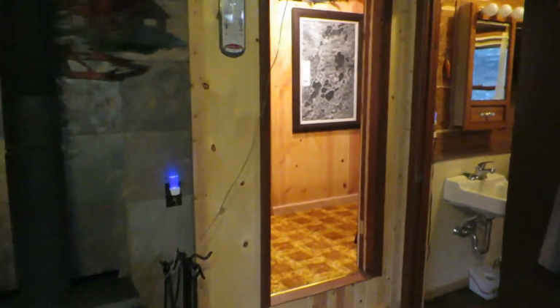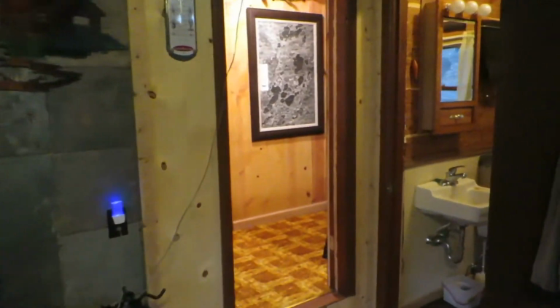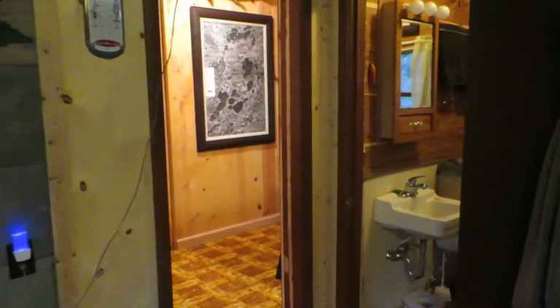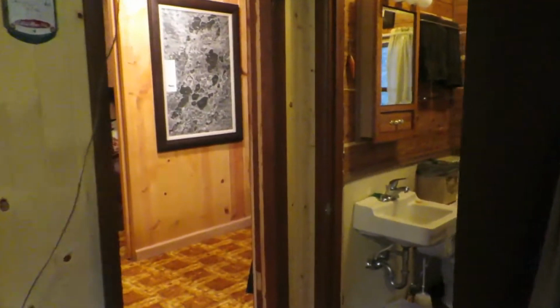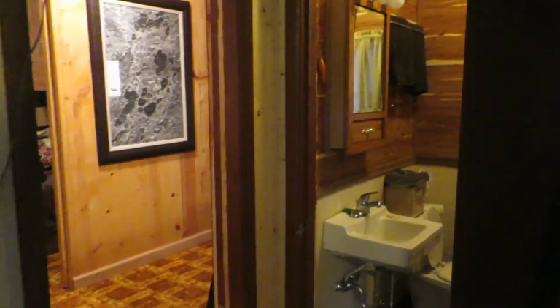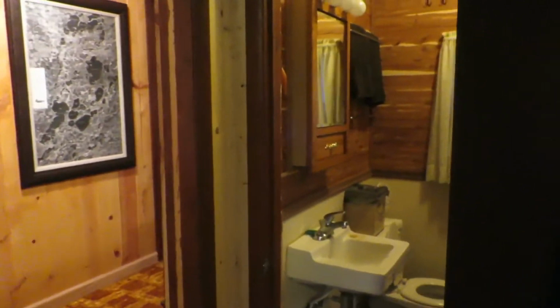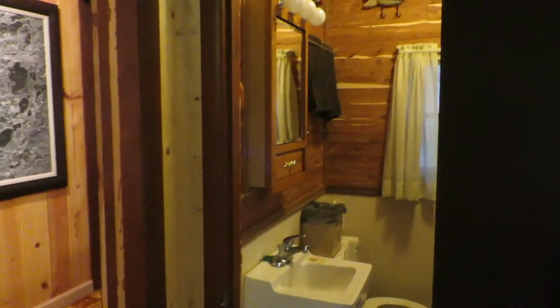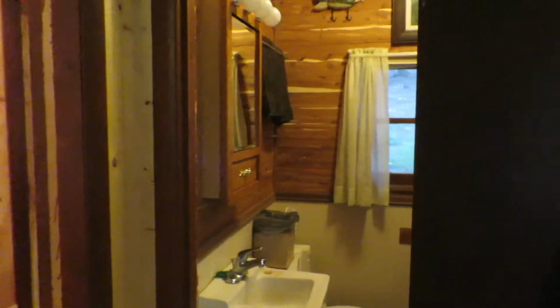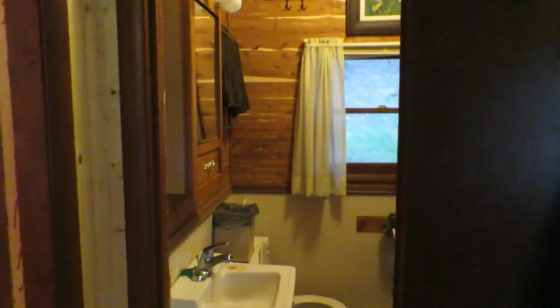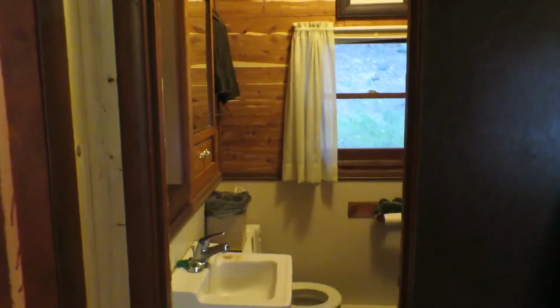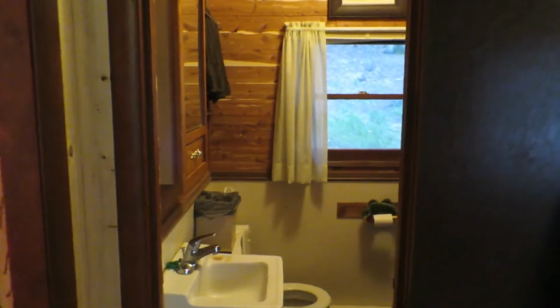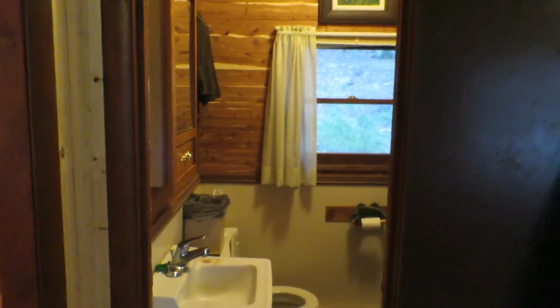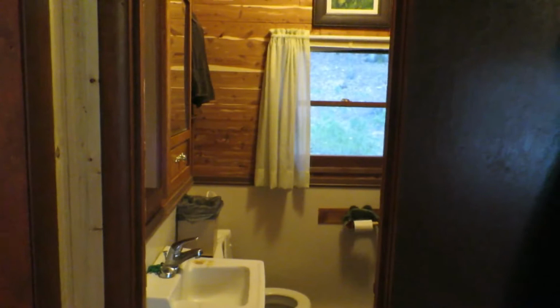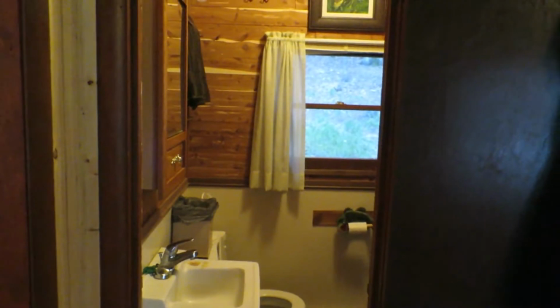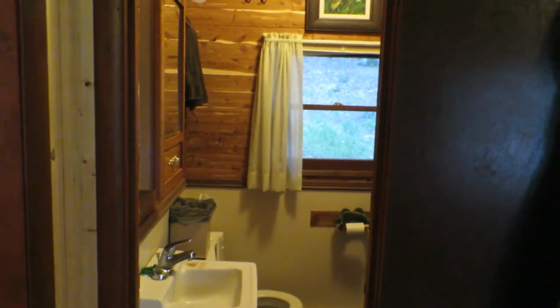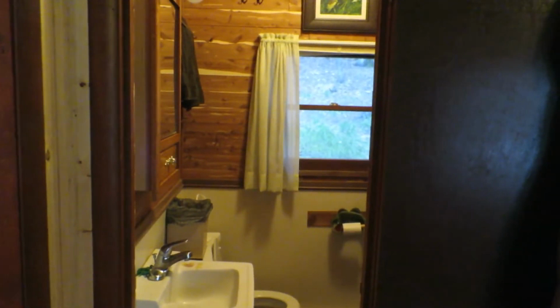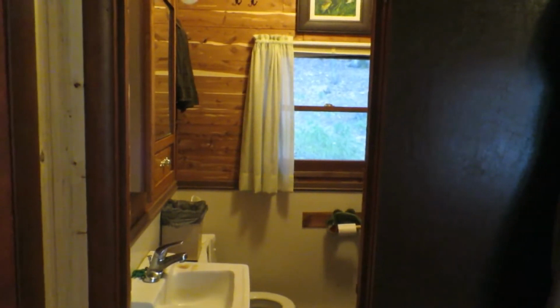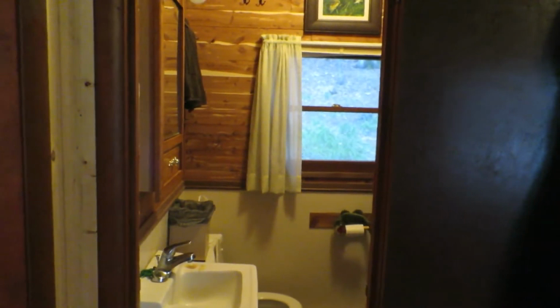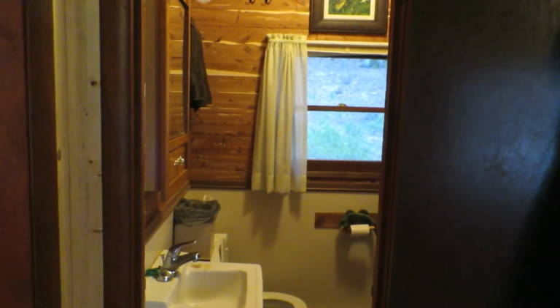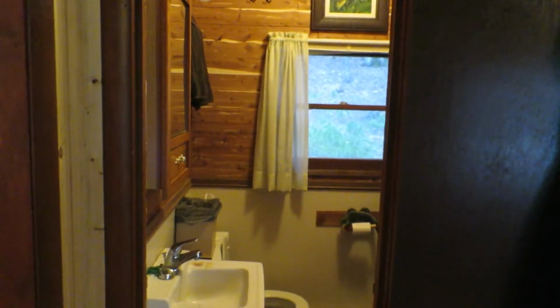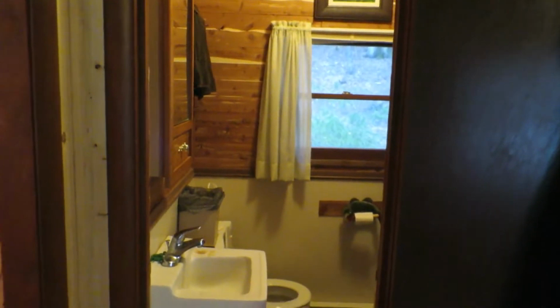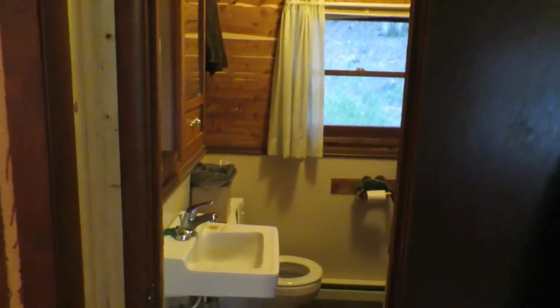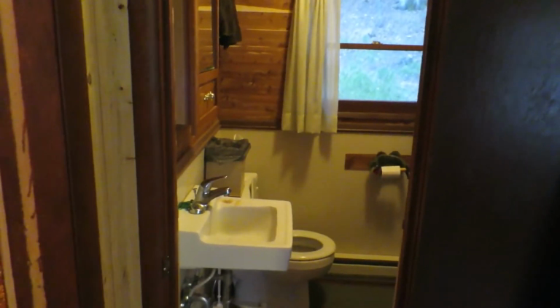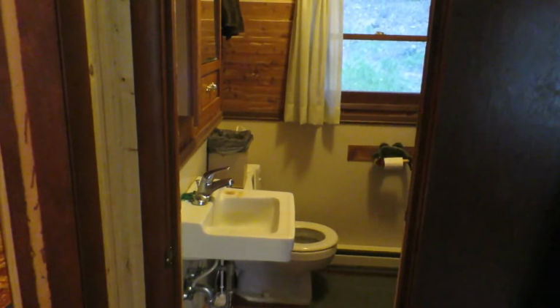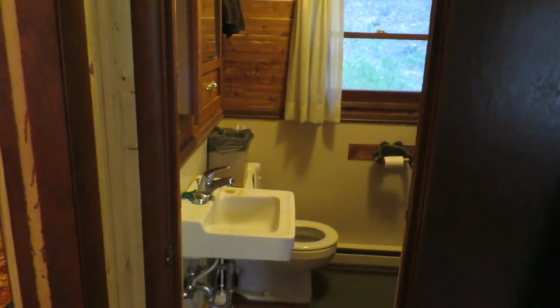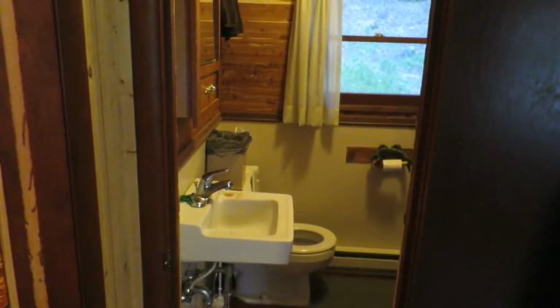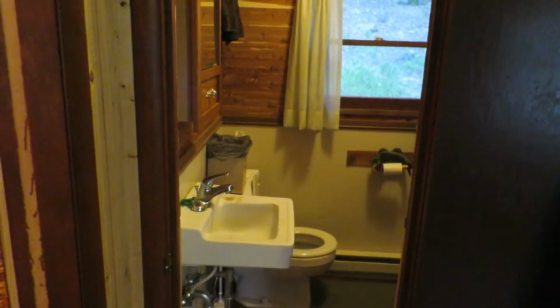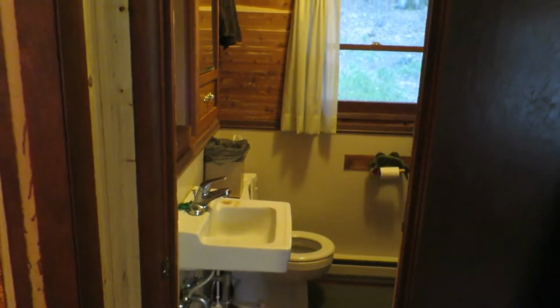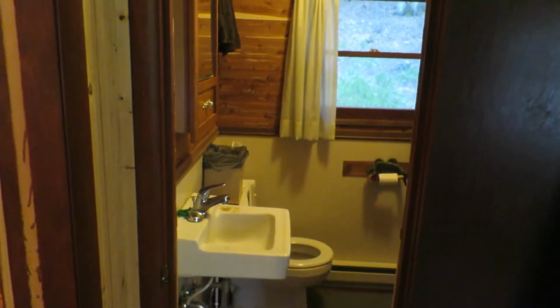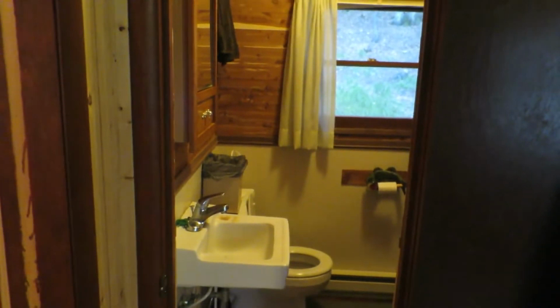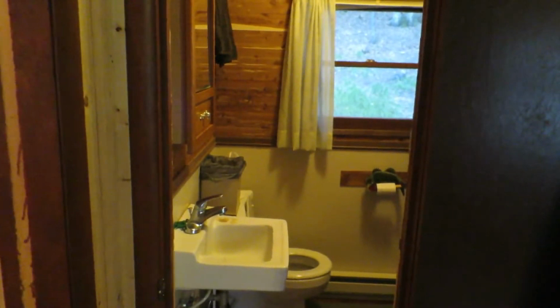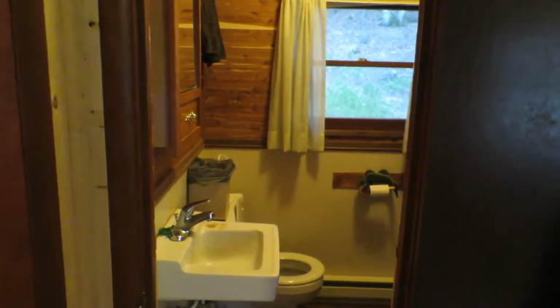And on the ceiling throughout most of the cabin. For the bathroom, we have a well so we have running water, we have a septic system, so we do have a toilet. Years ago there would have been an outhouse.